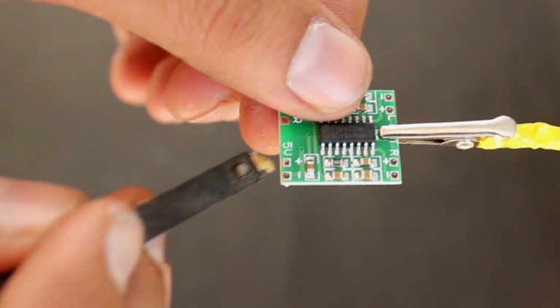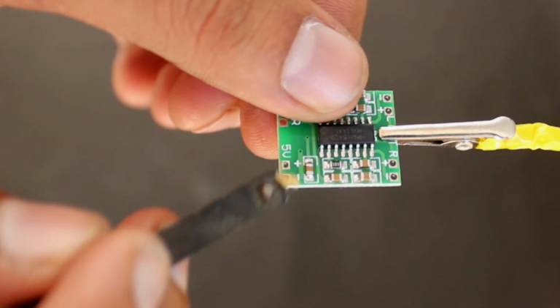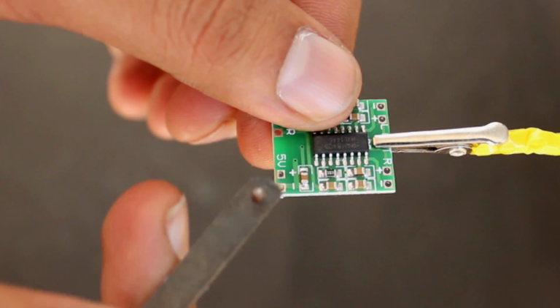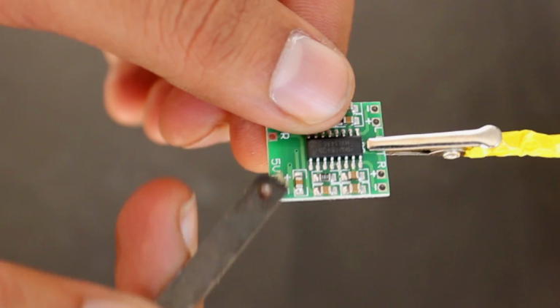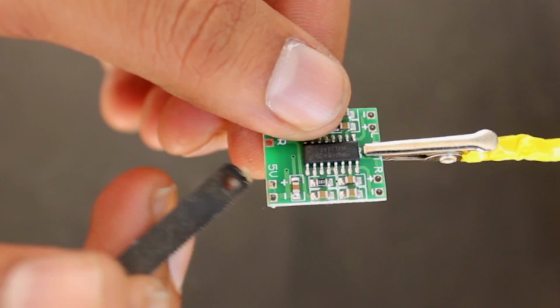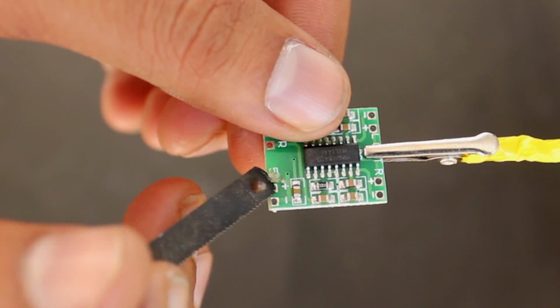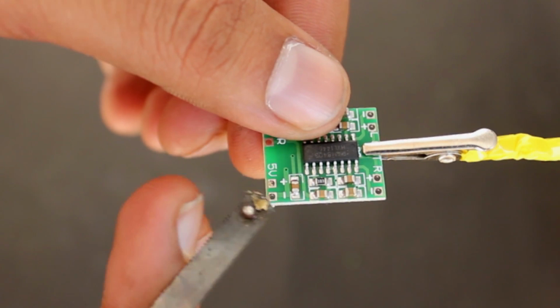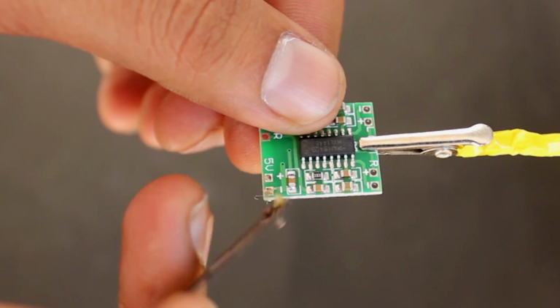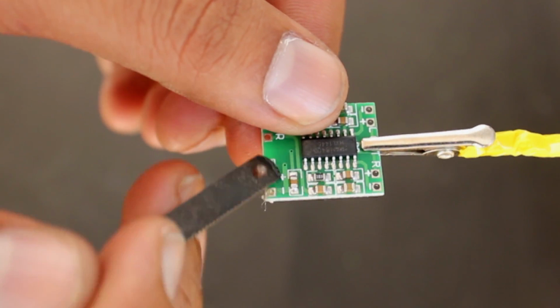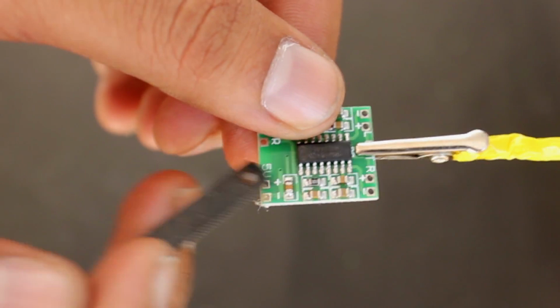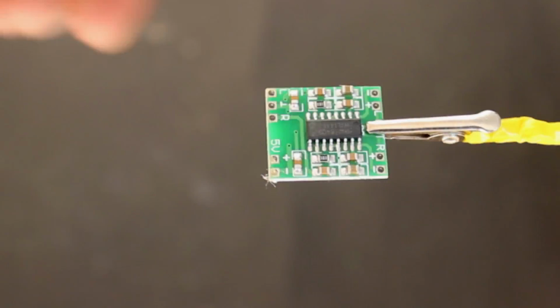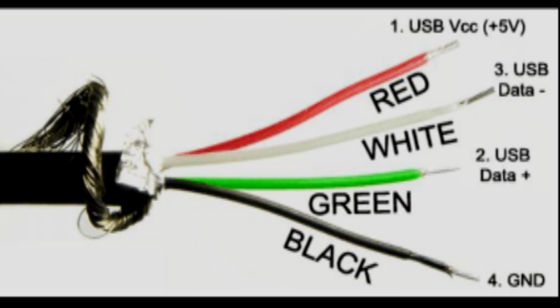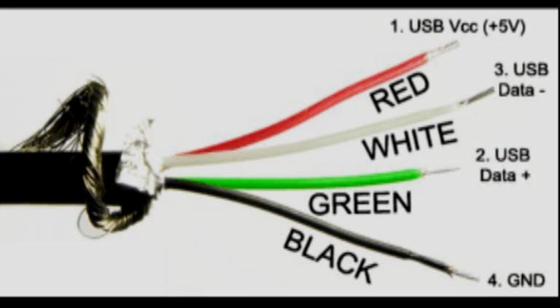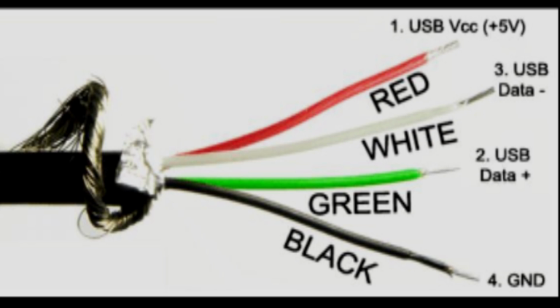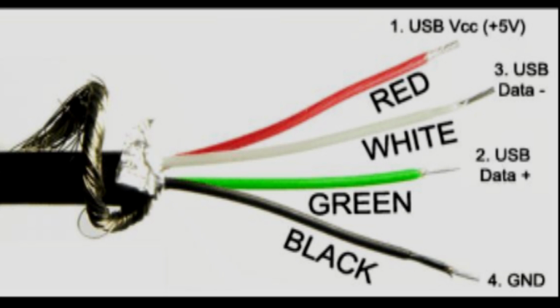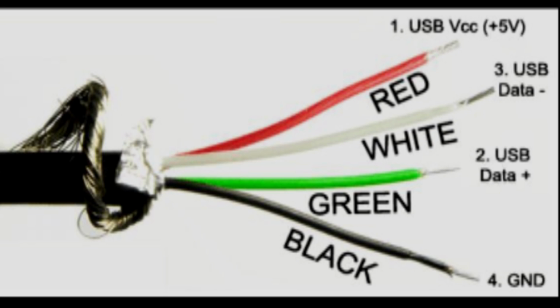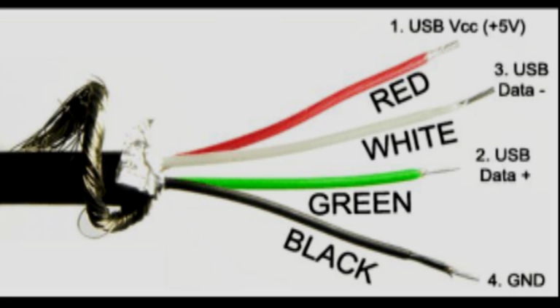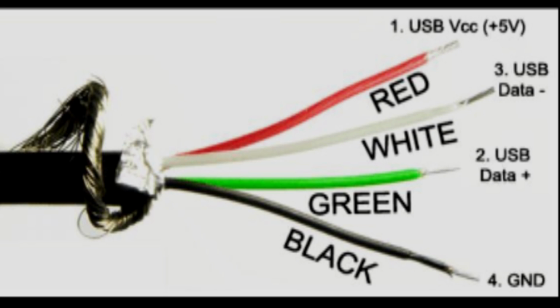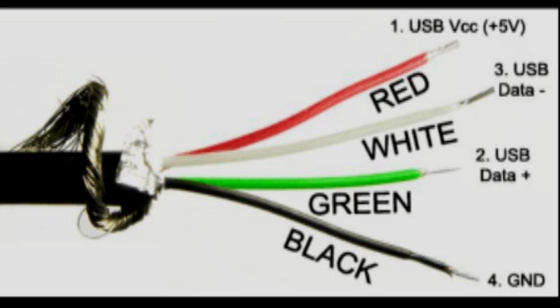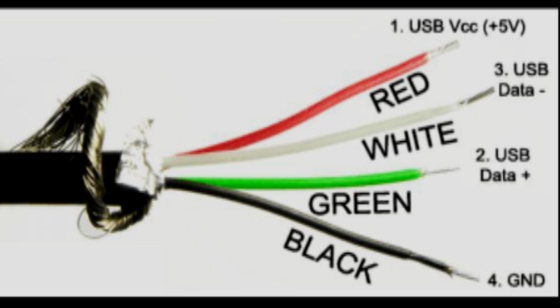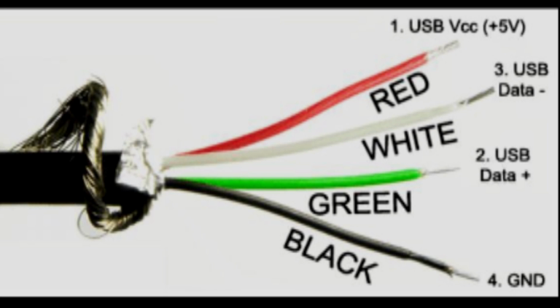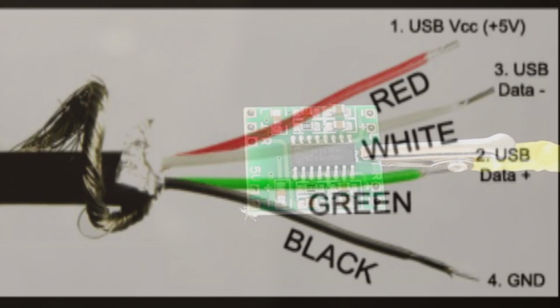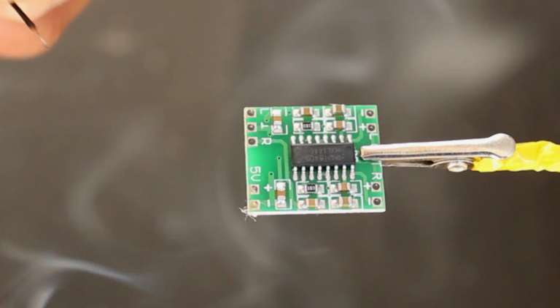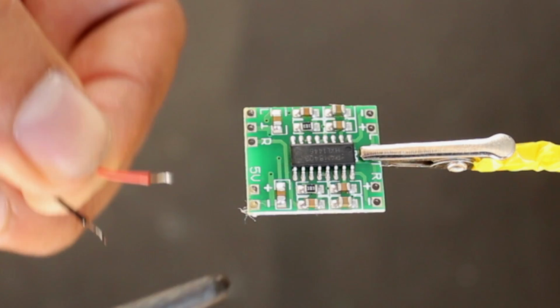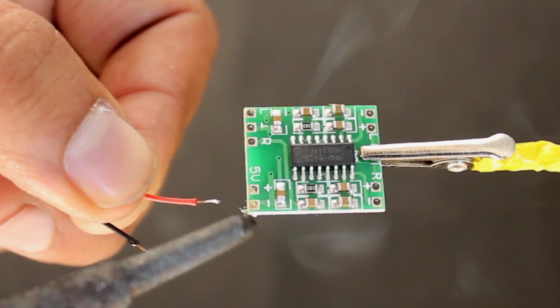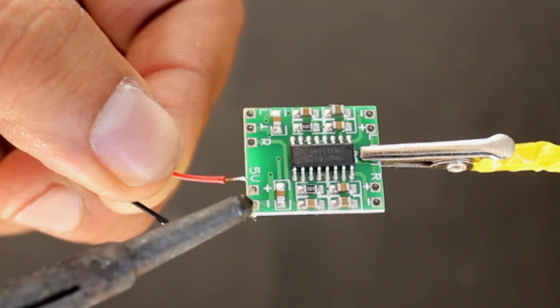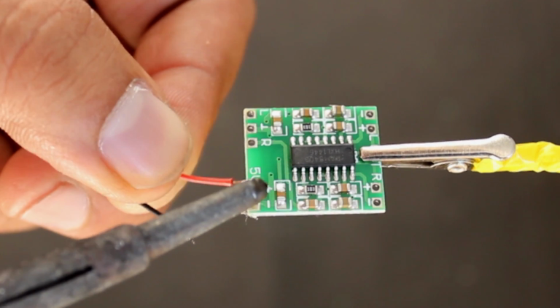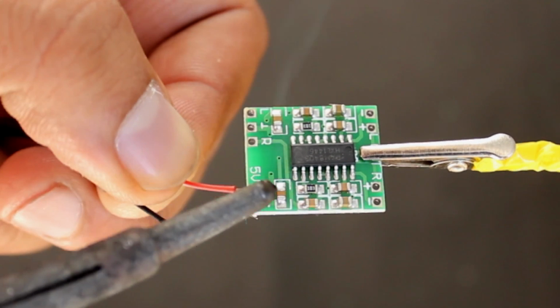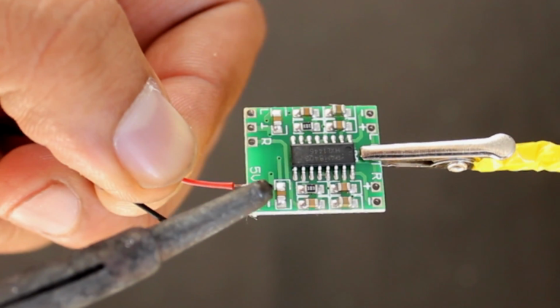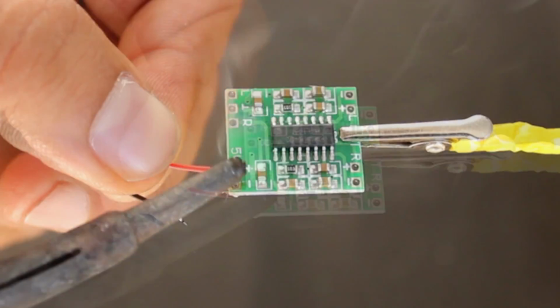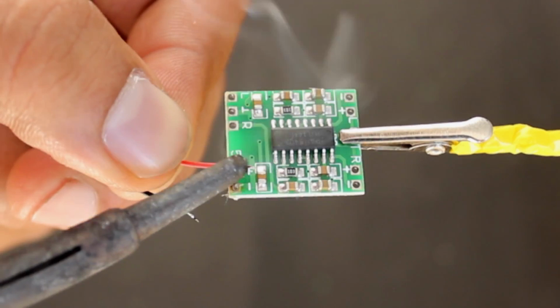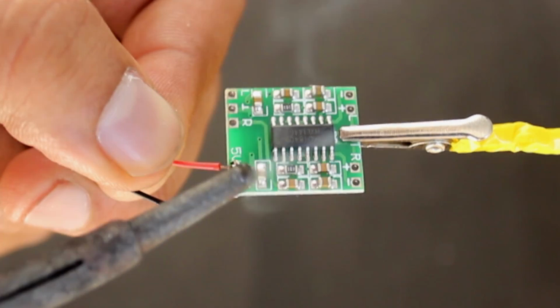After applying soldering paste, I am soldering the USB cable. The USB cable contains 4 wires: red, black, white, and green. Remove the white and green wires. Solder the red wire for positive and the black wire for negative on the circuit.